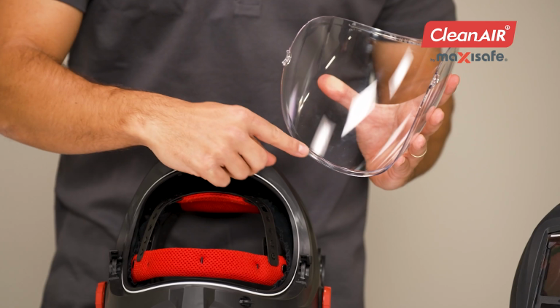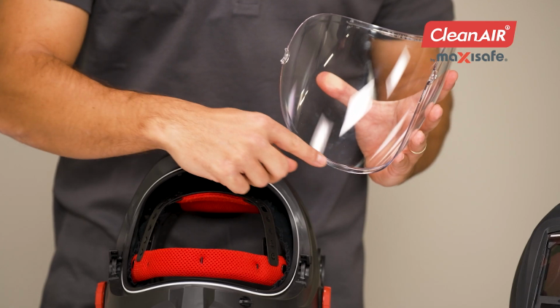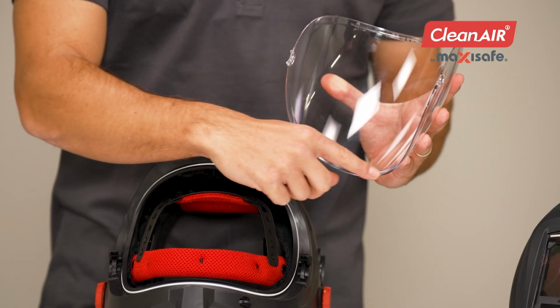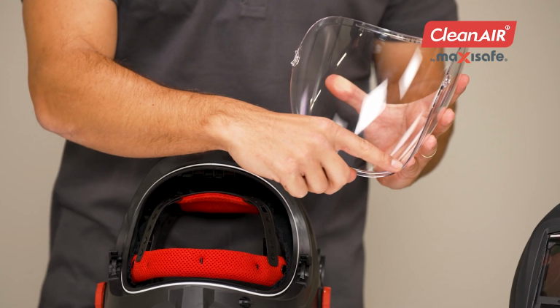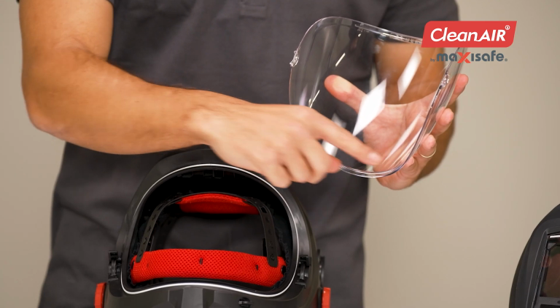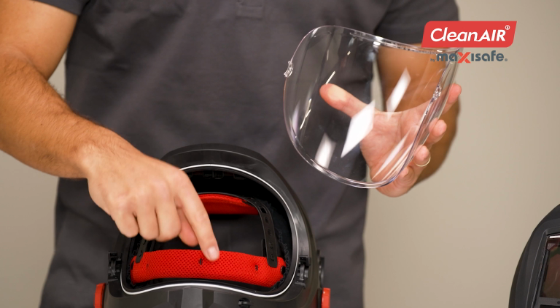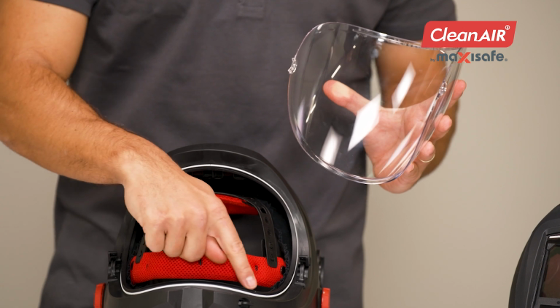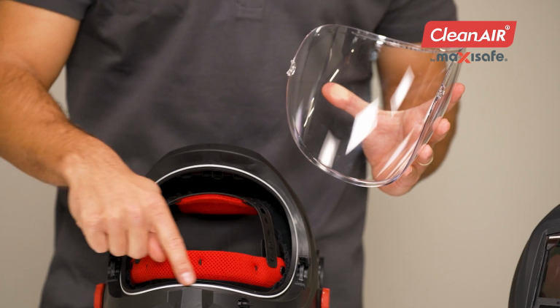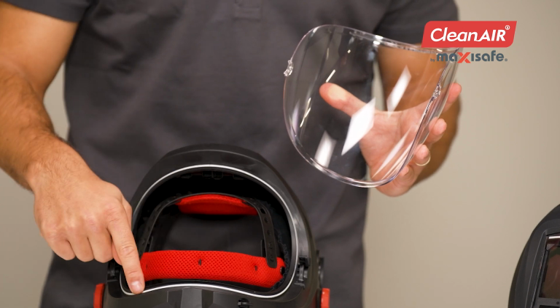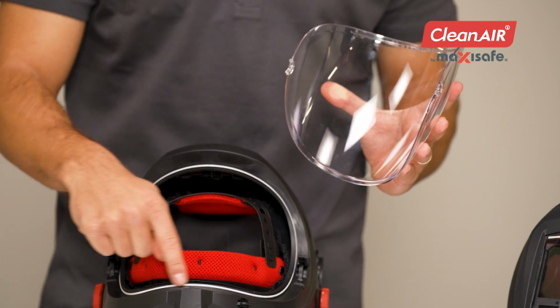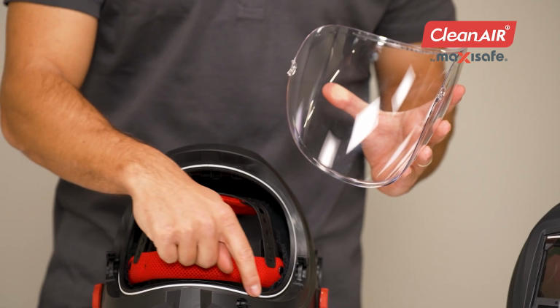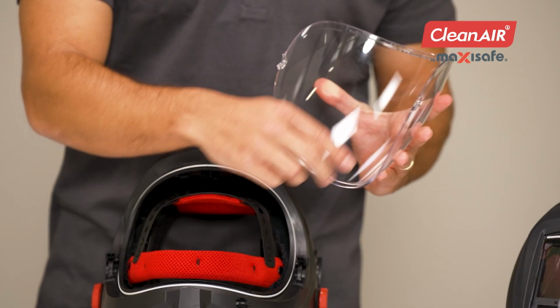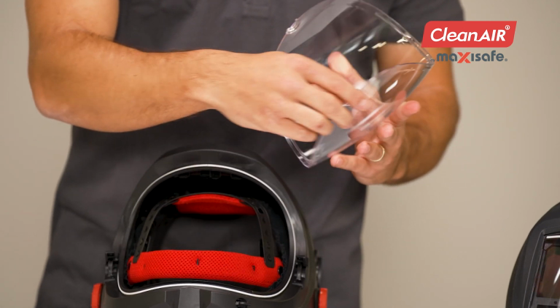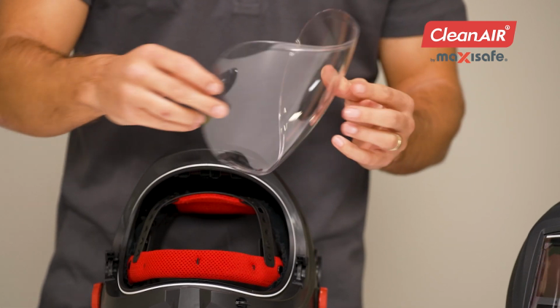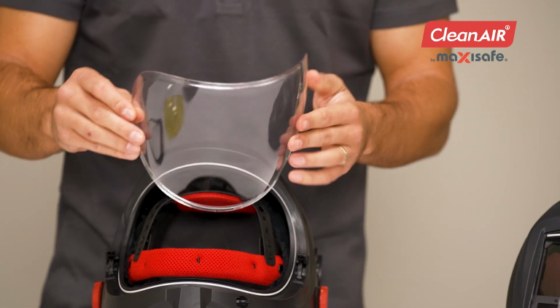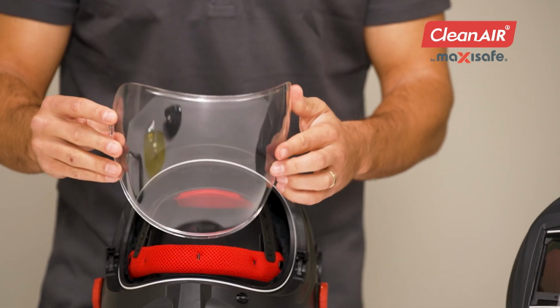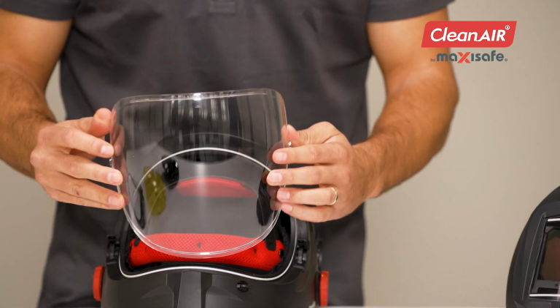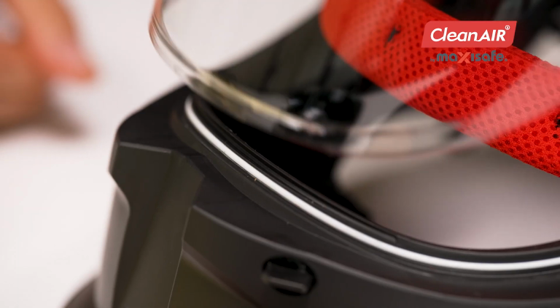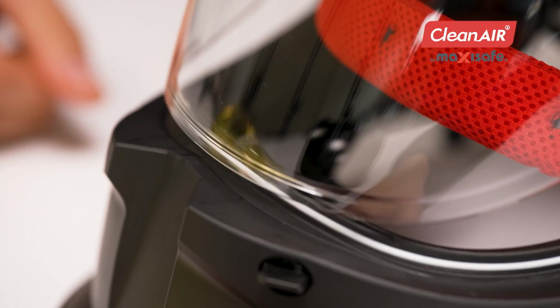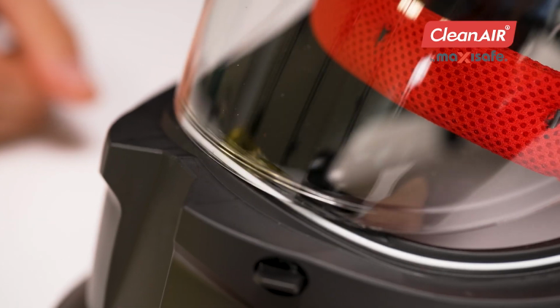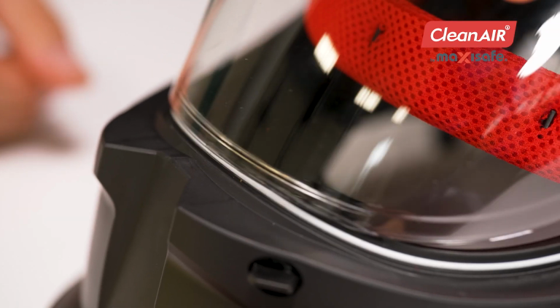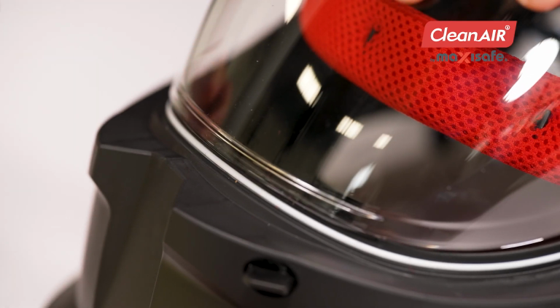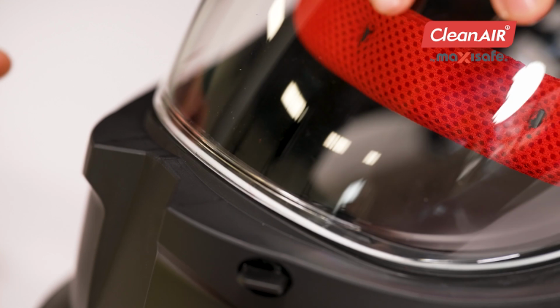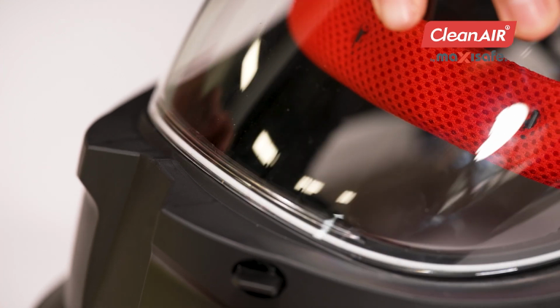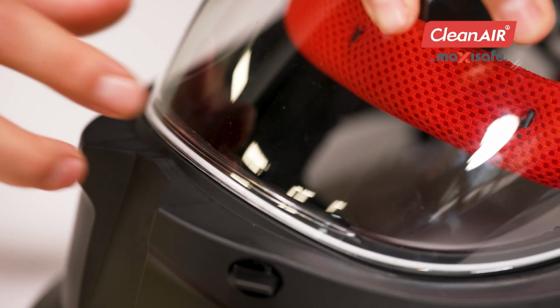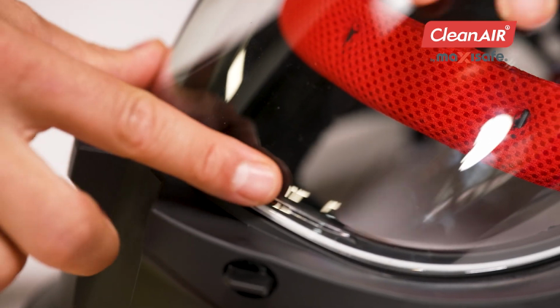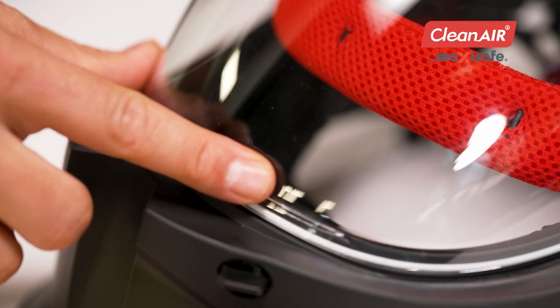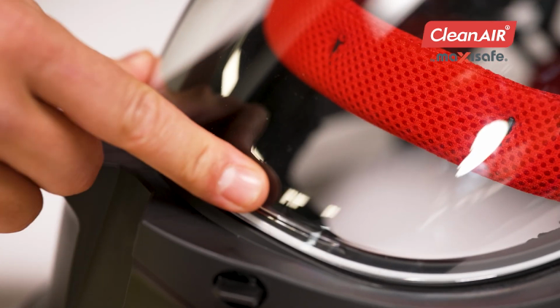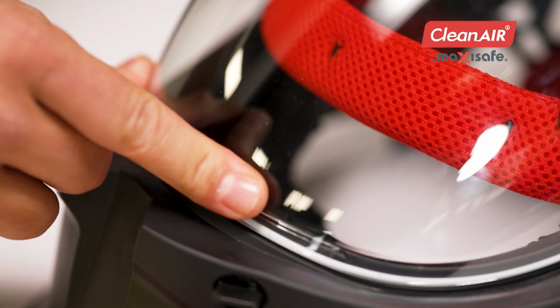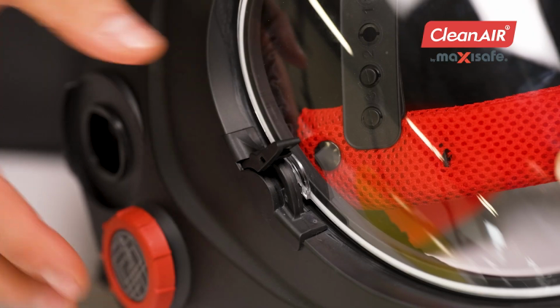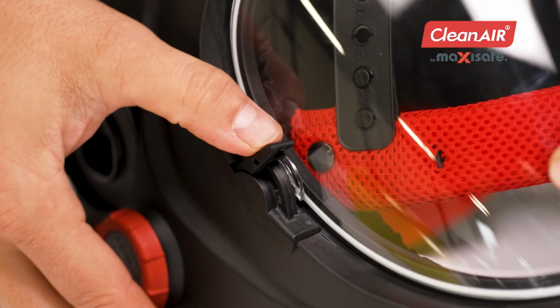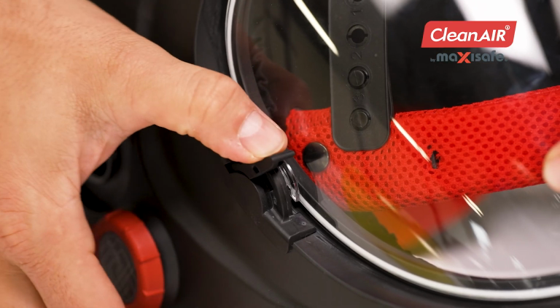When inserting the visor, insert the line on the visor into the slot on the helmet. Press the visor and secure it again.